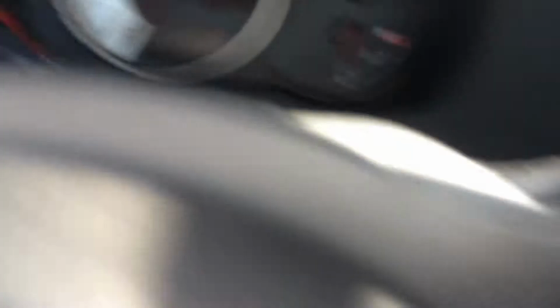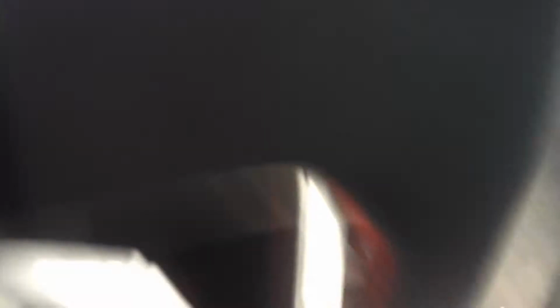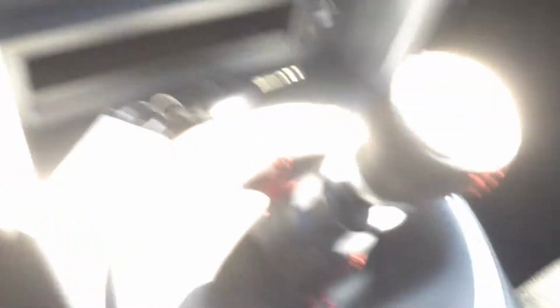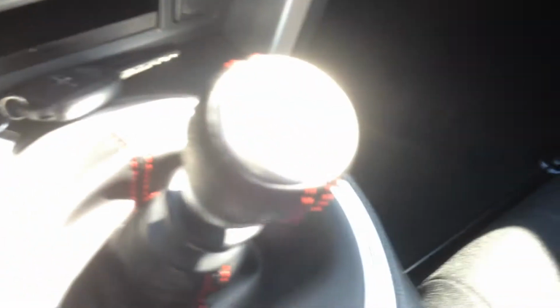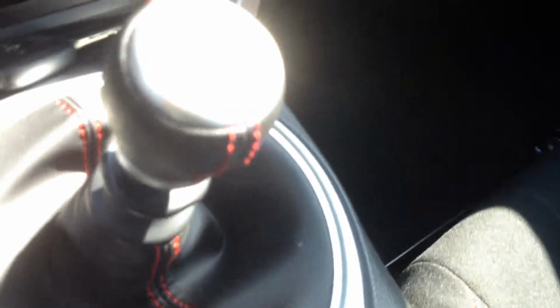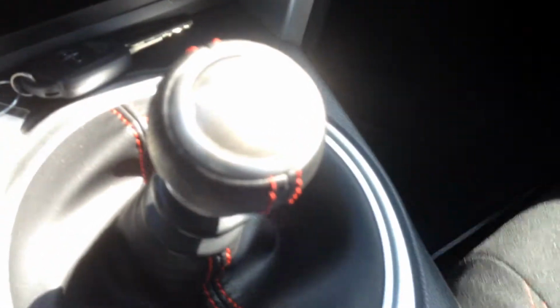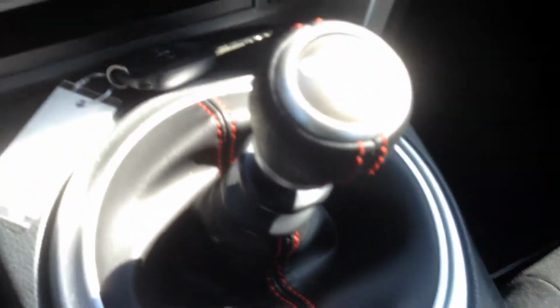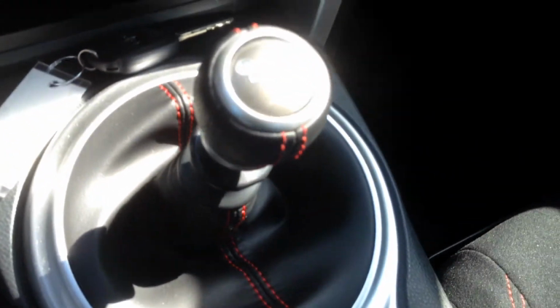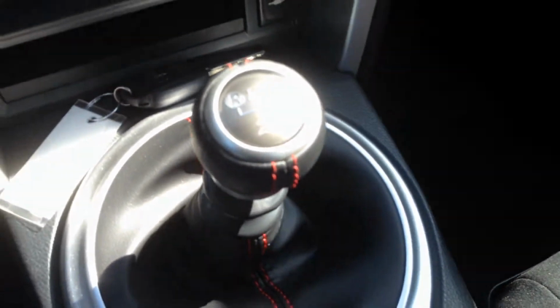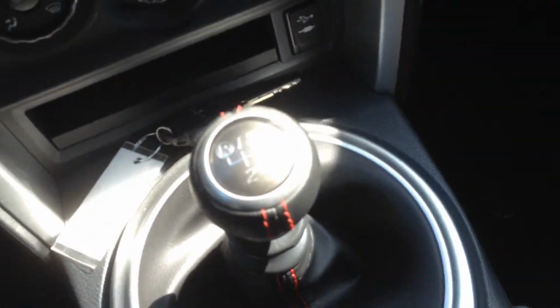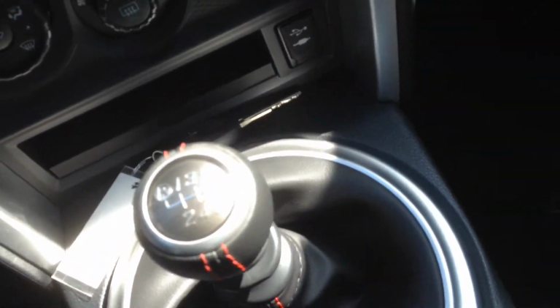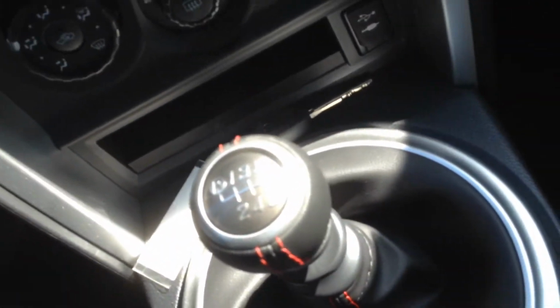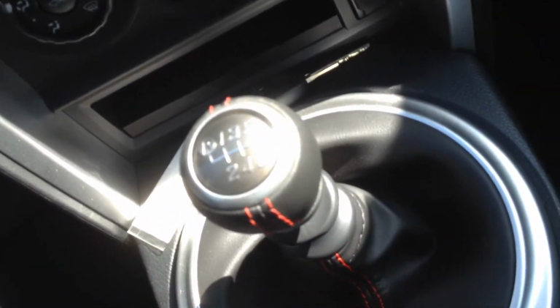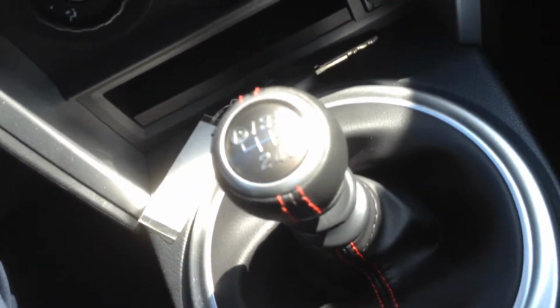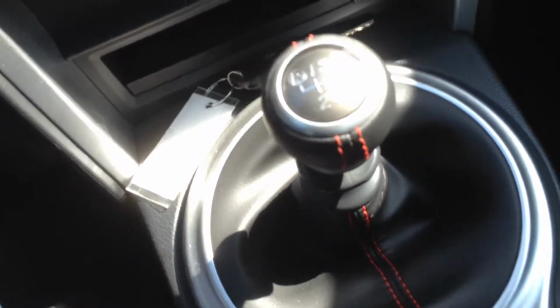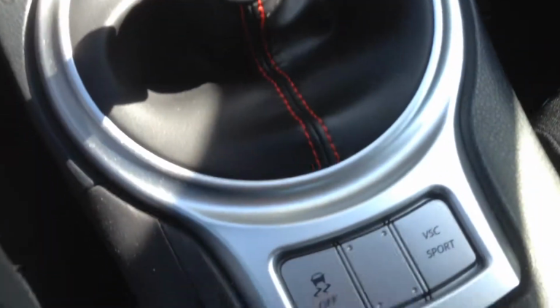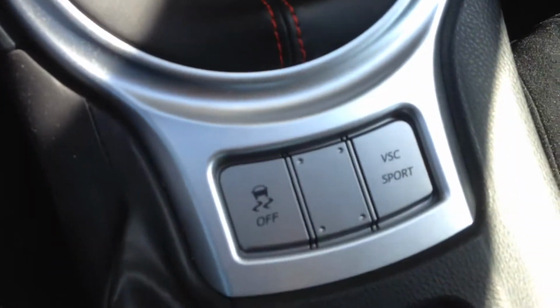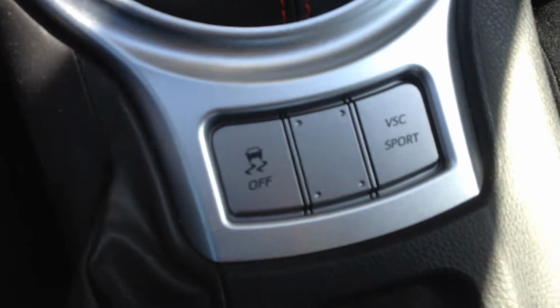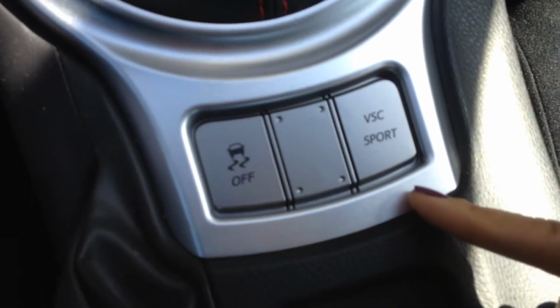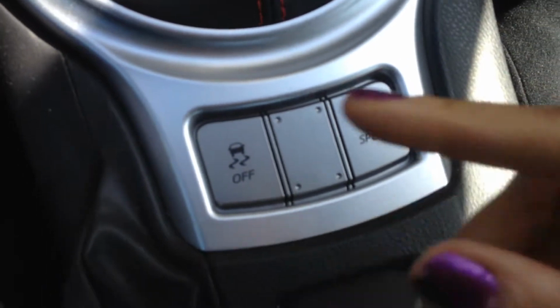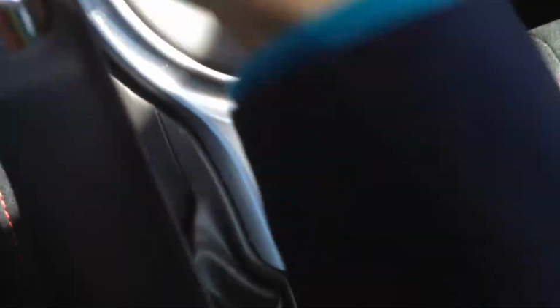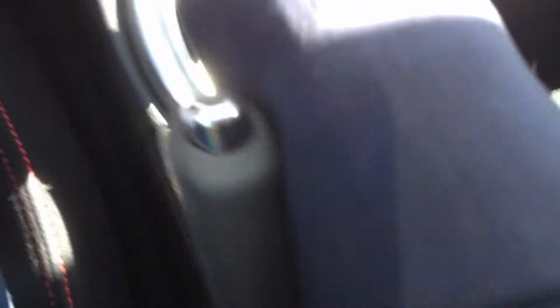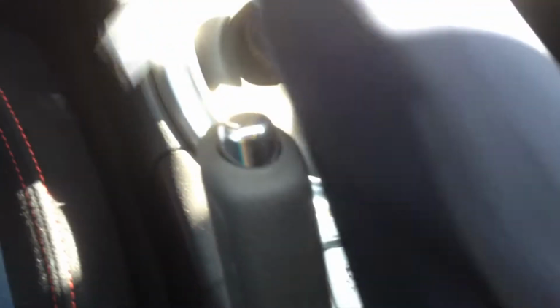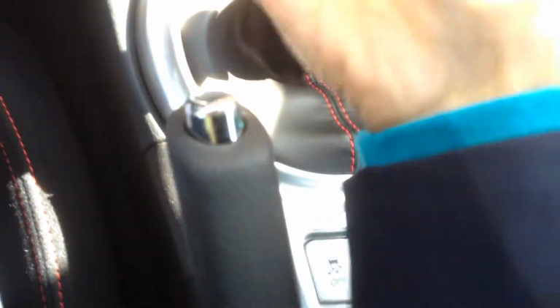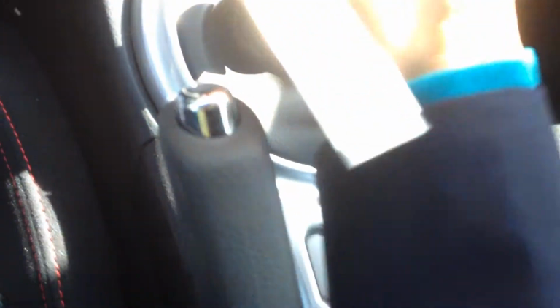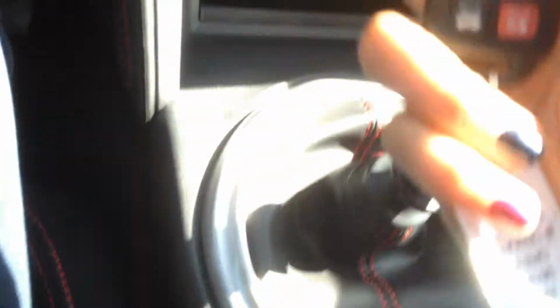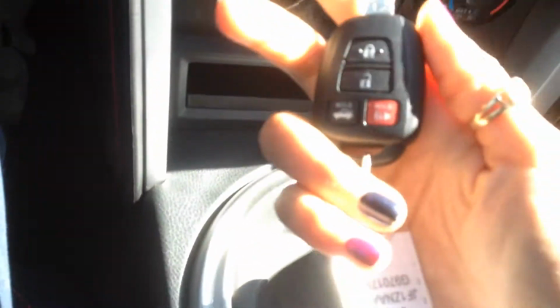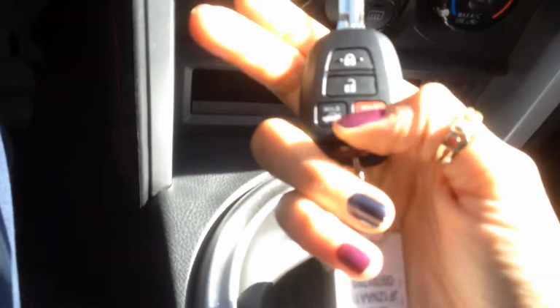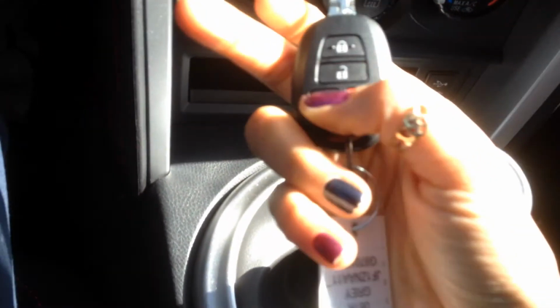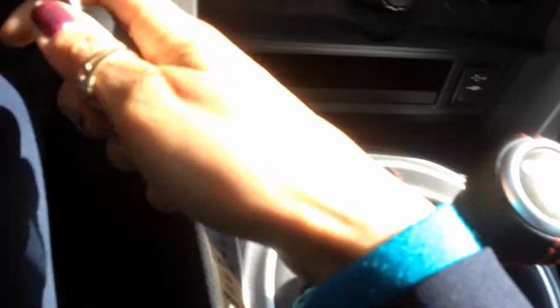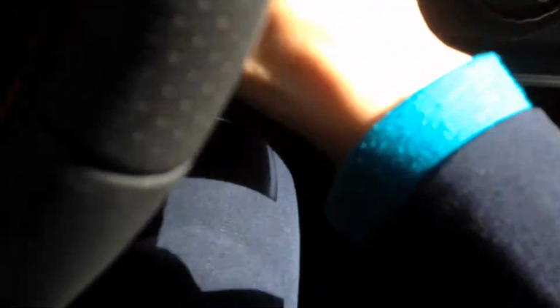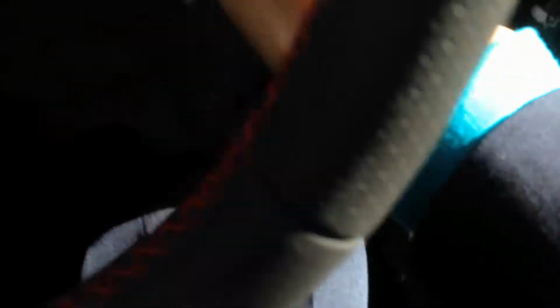This is the manual transmission 6-speed — it also comes in an automatic as well. You have a VAC sport mode, and you have the key with the trunk release on it.